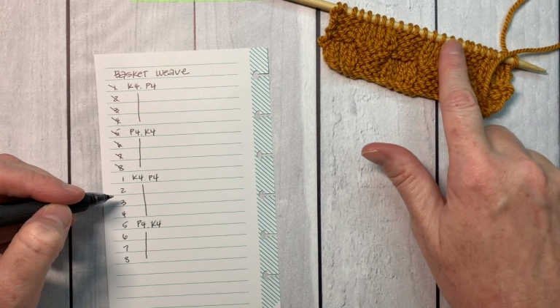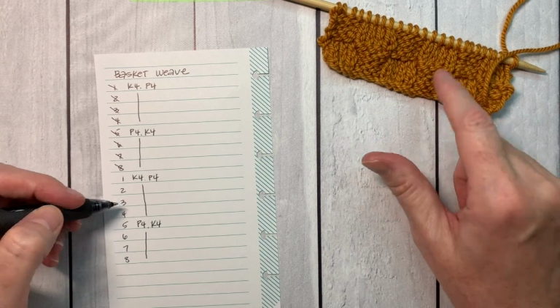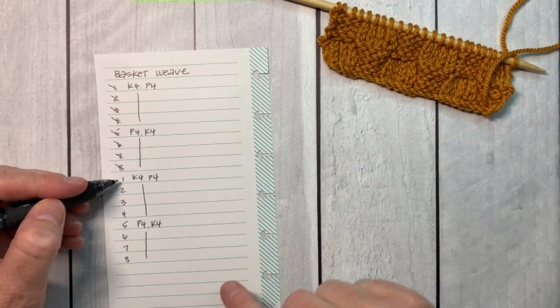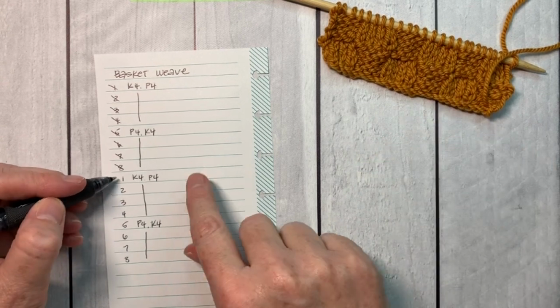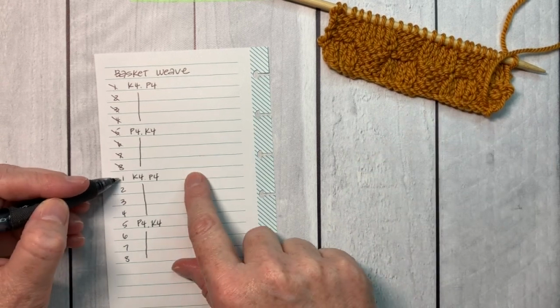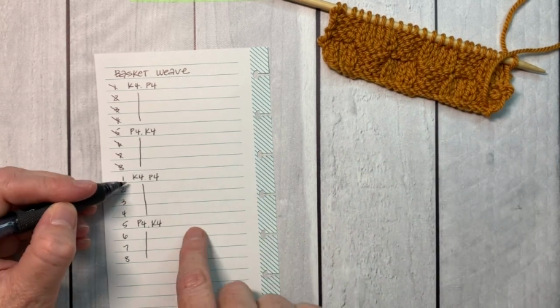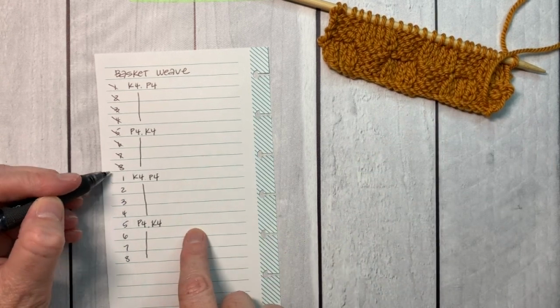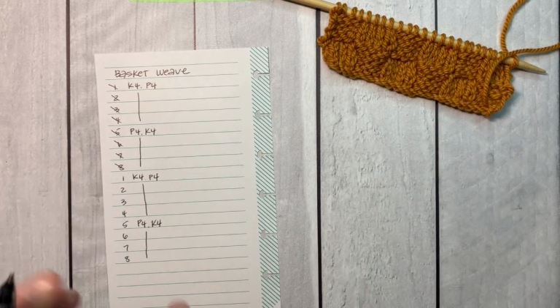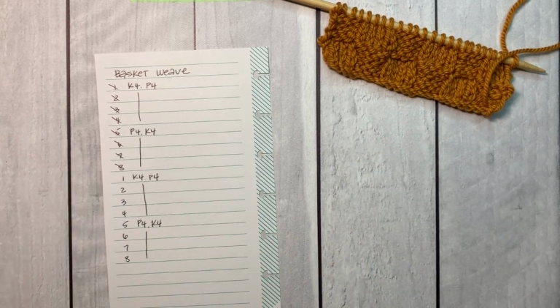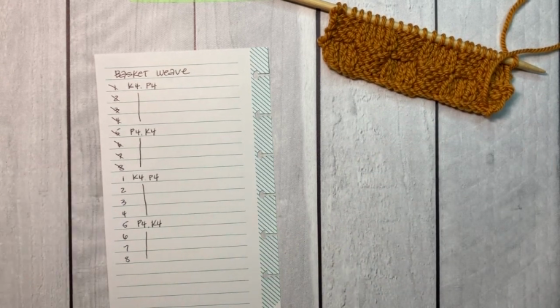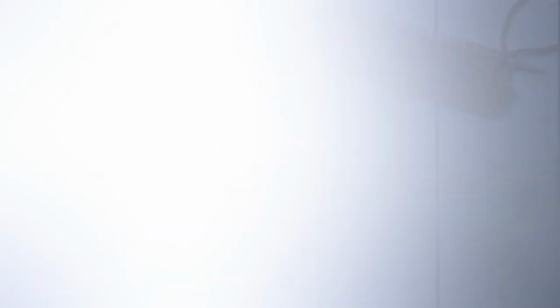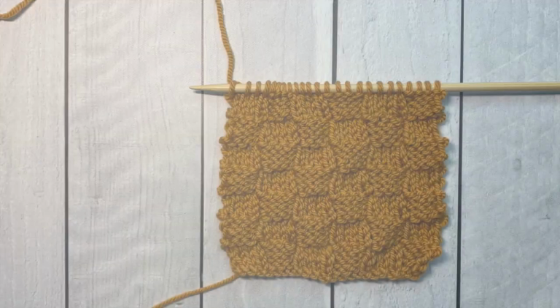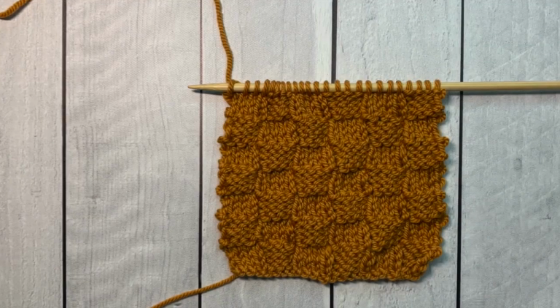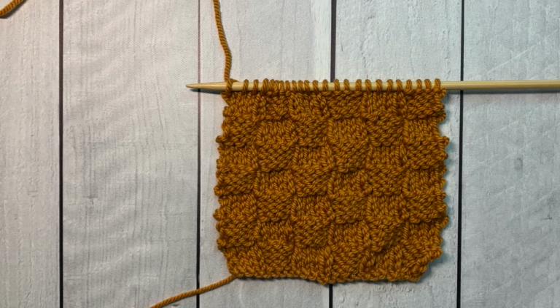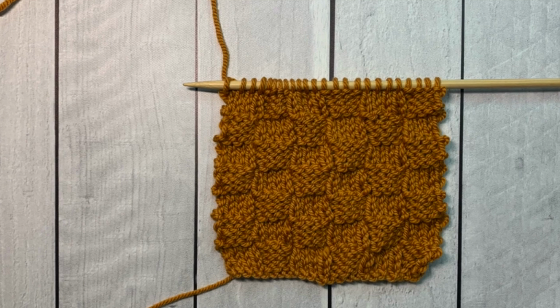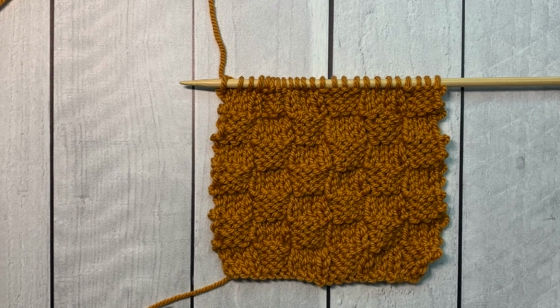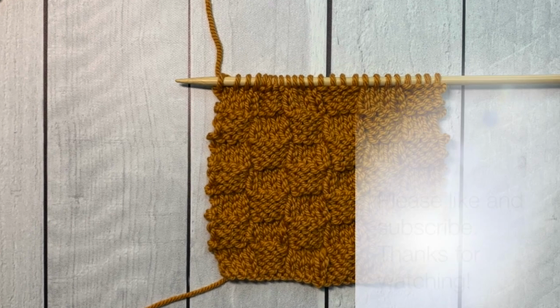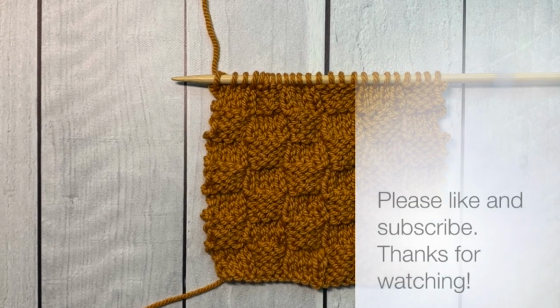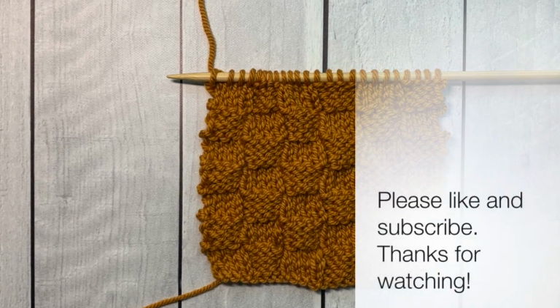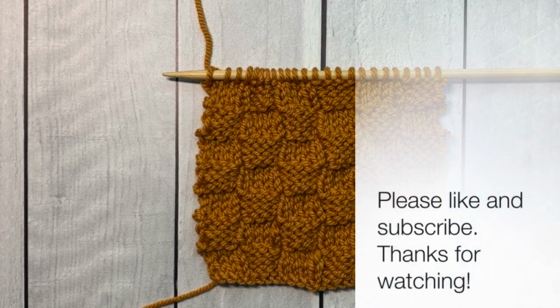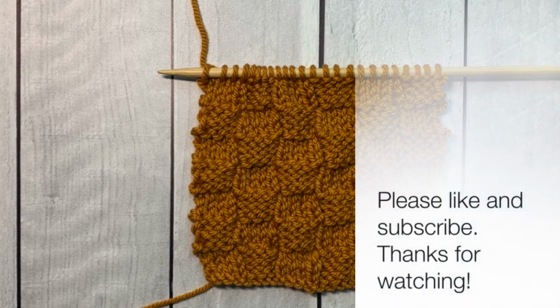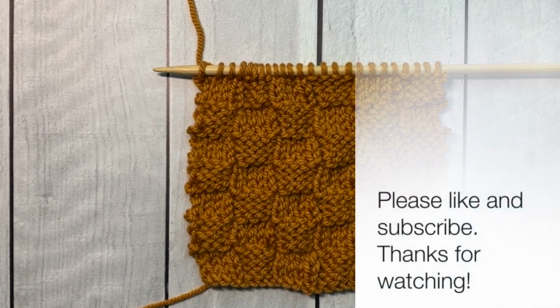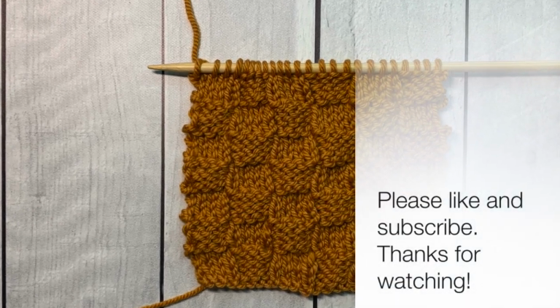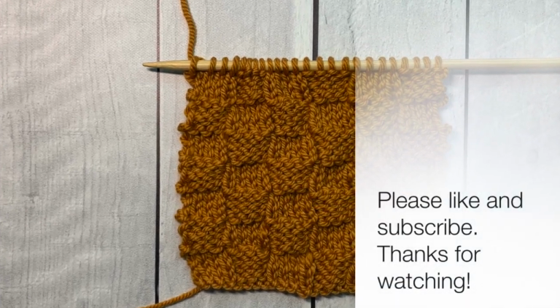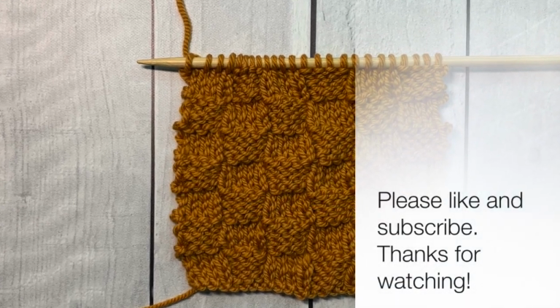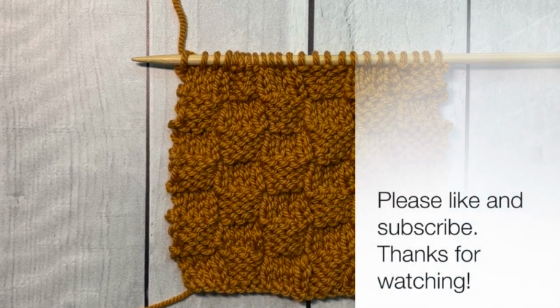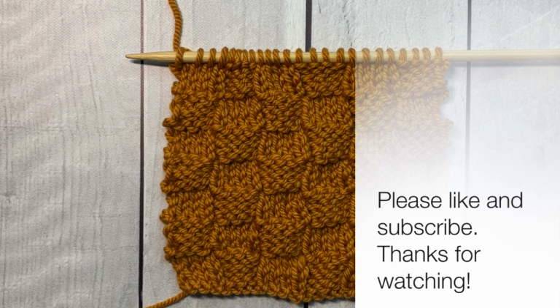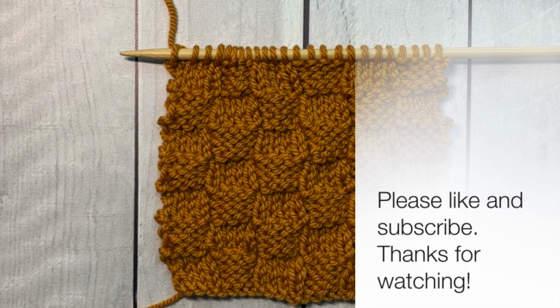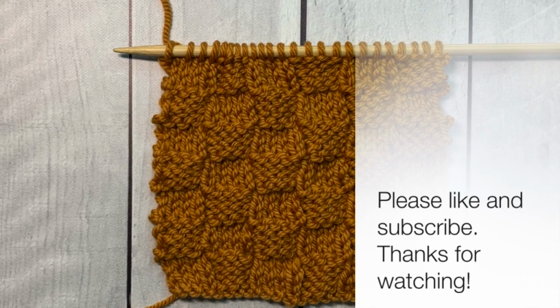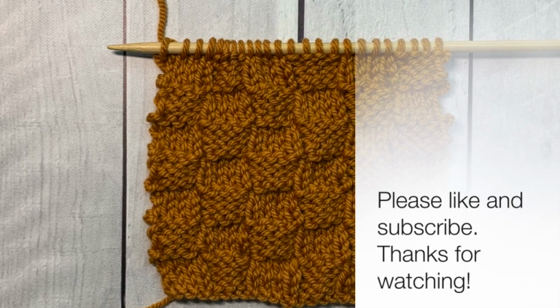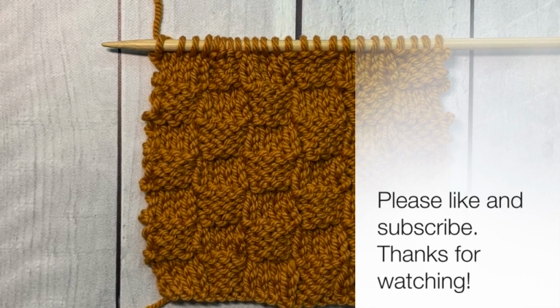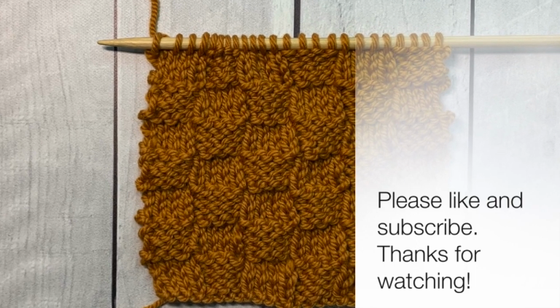I publish a new stitch of the week every Sunday. So click on these links over here on the left to join me. Please like and subscribe and hit the bell notification to get notified every time I post.